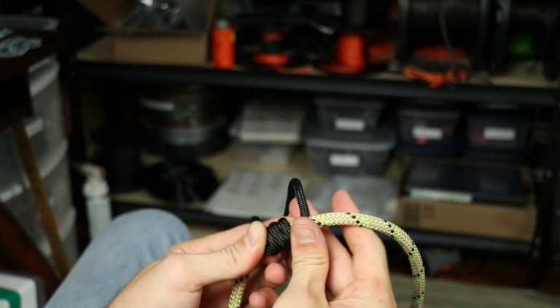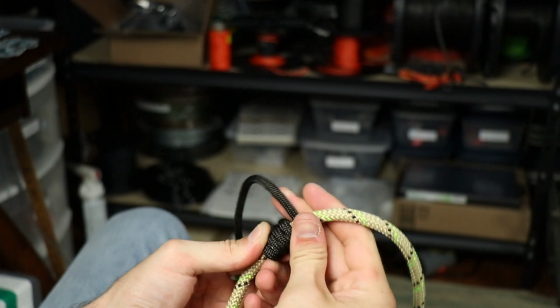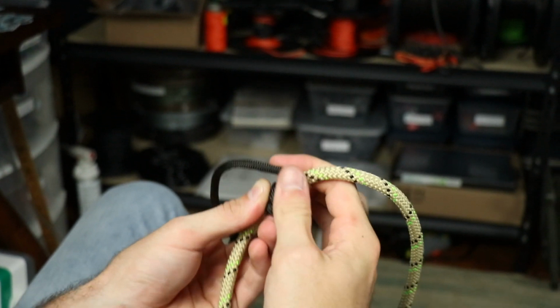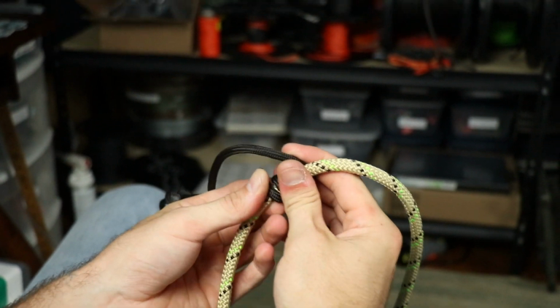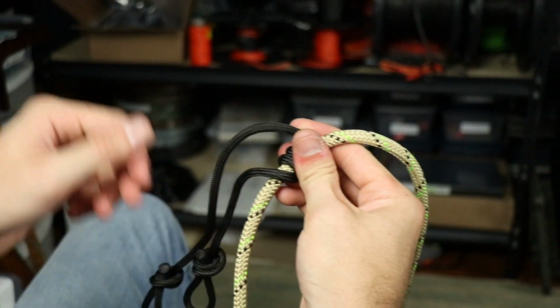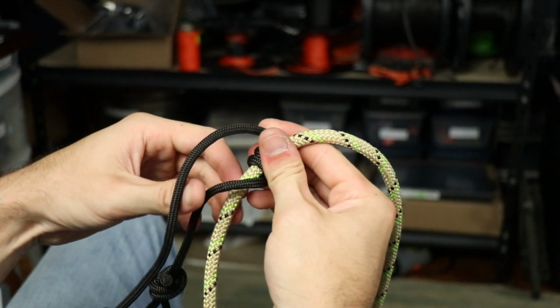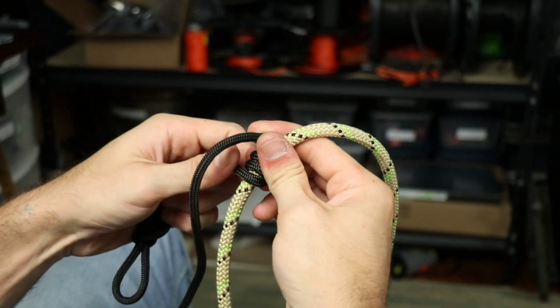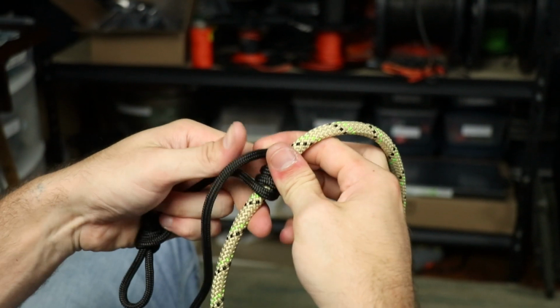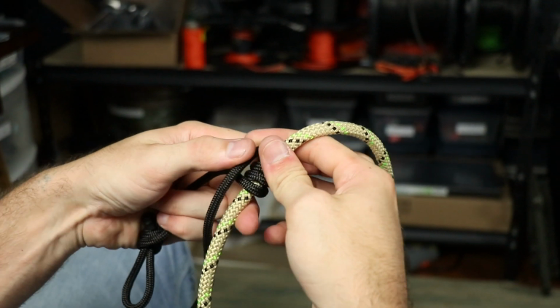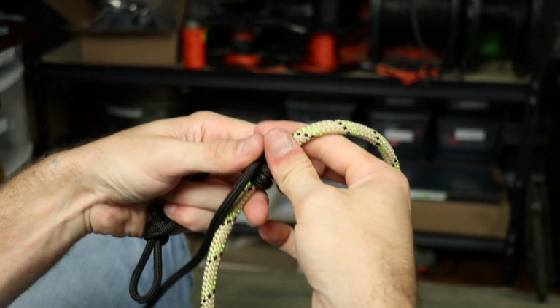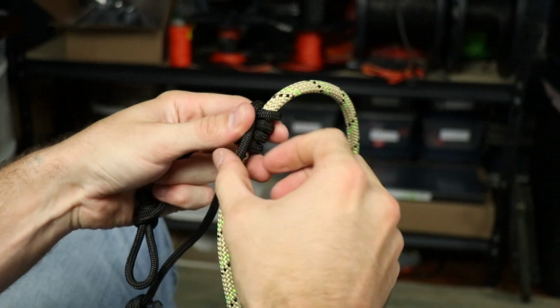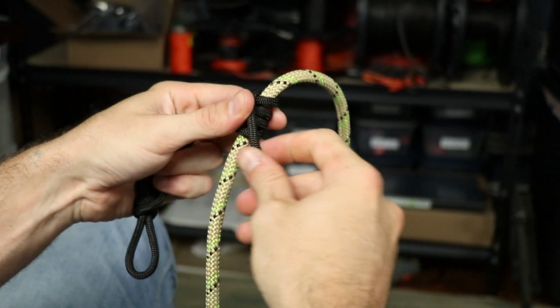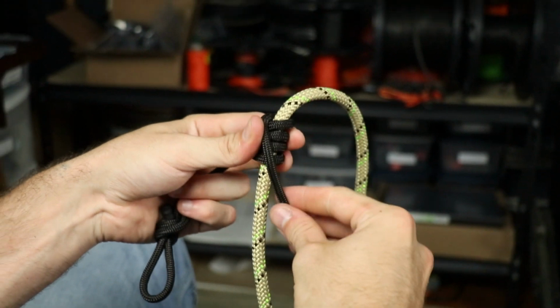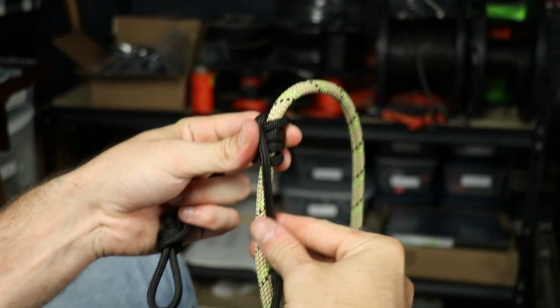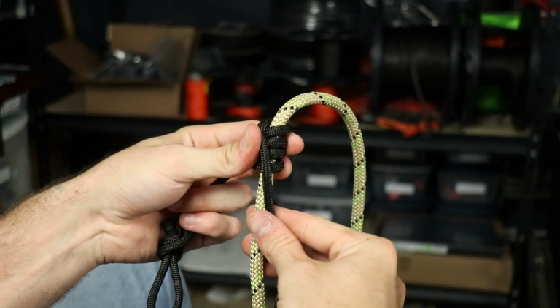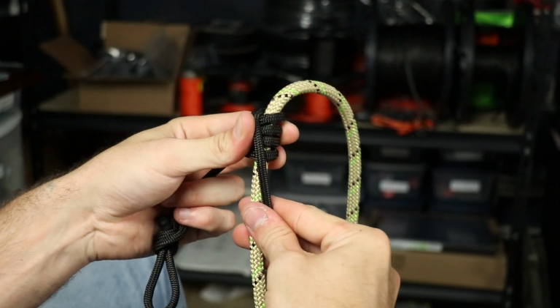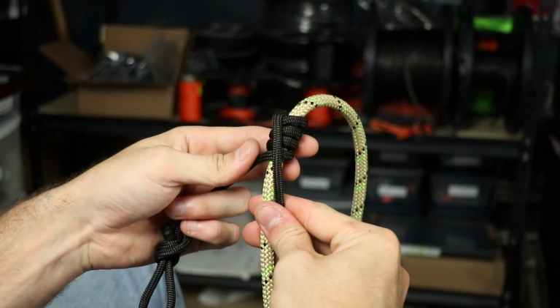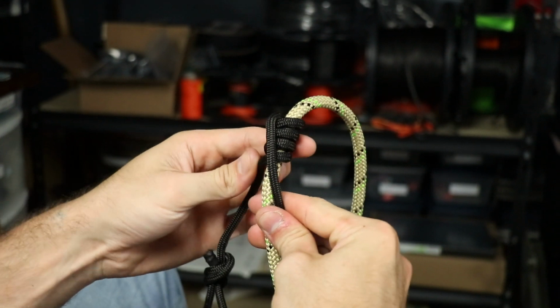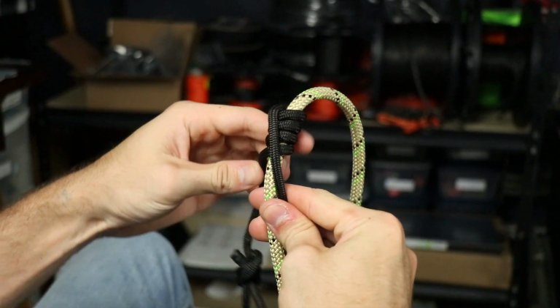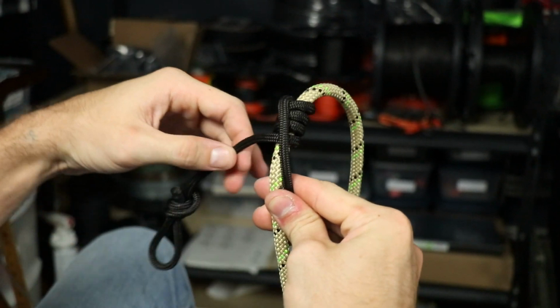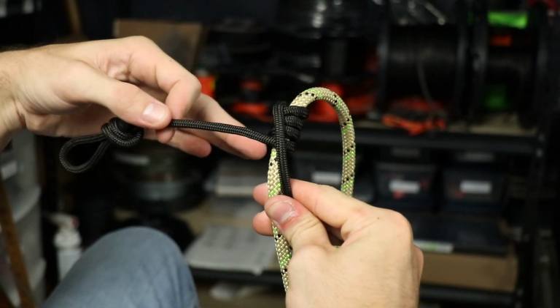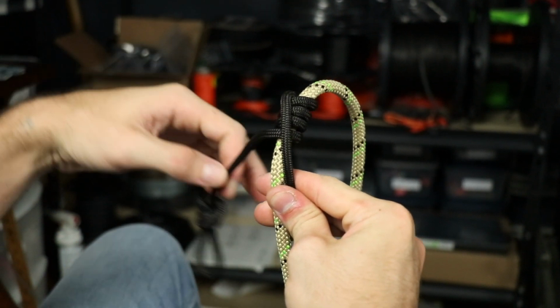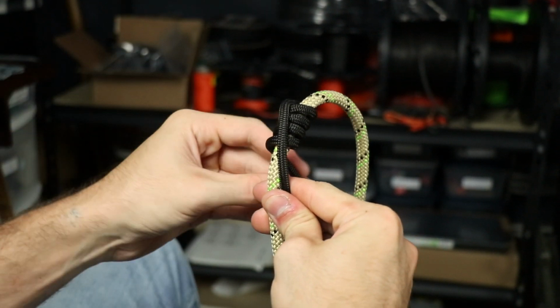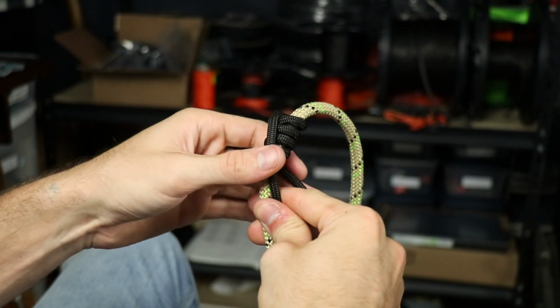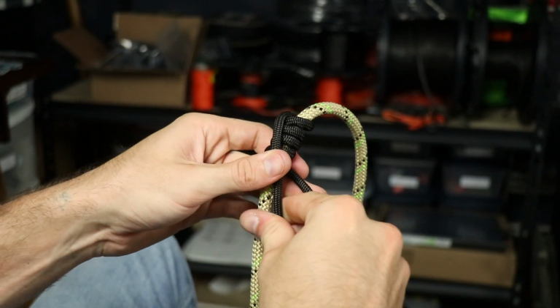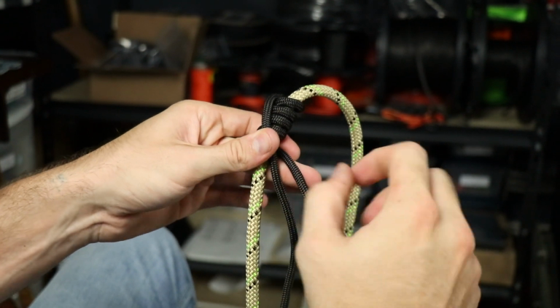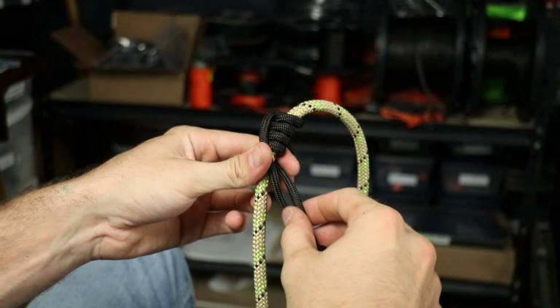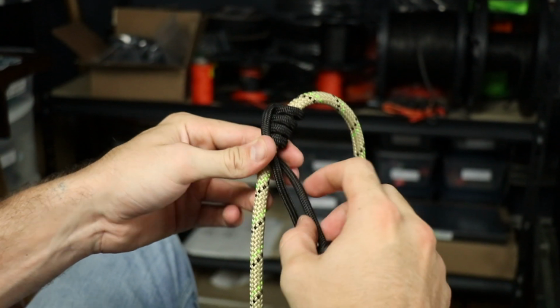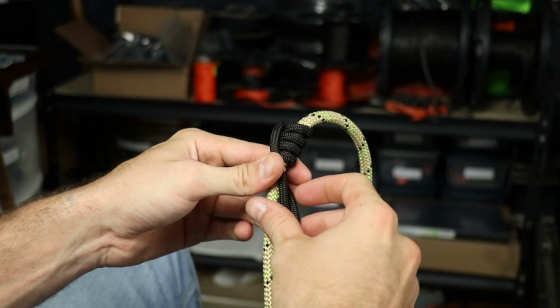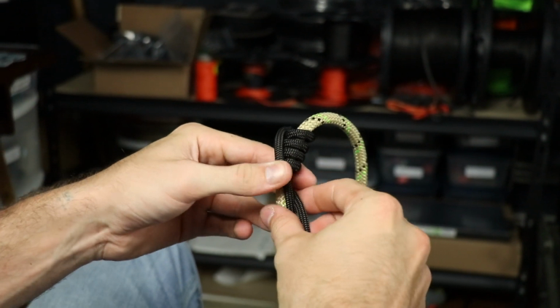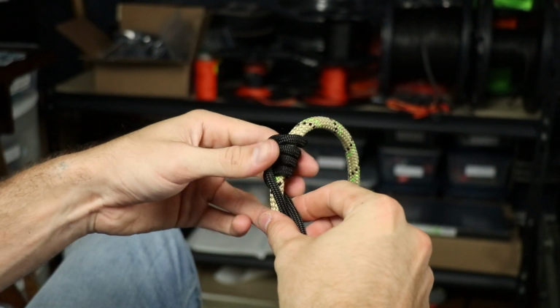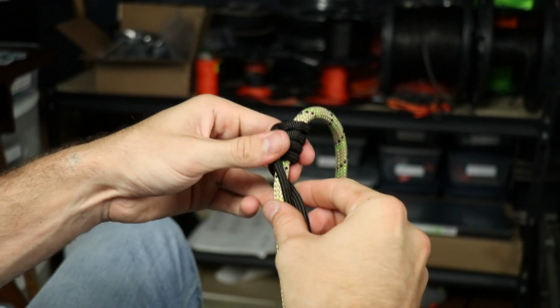Now, when you come around this time, you bring it around and over, so it's on this side. You then bring the end you started with around, and from here you alternate them behind.